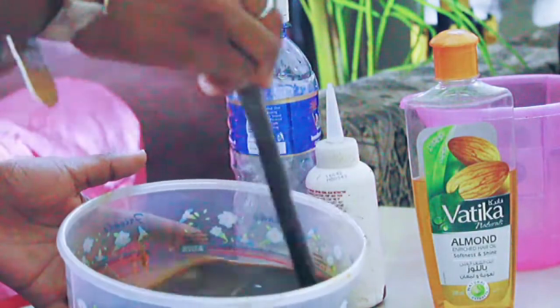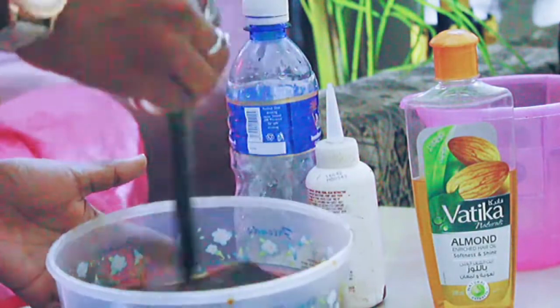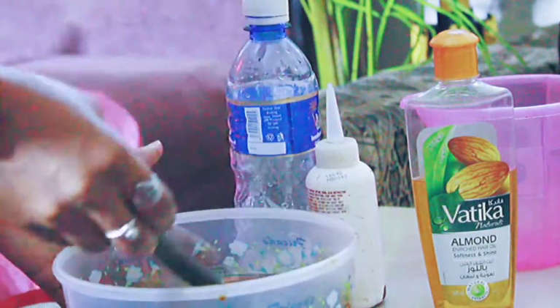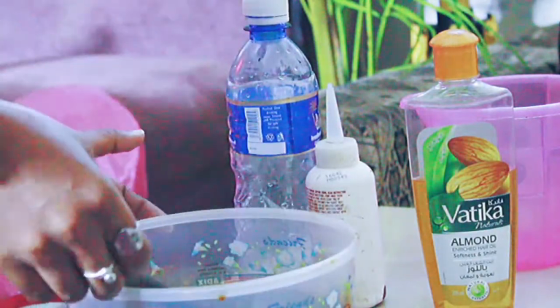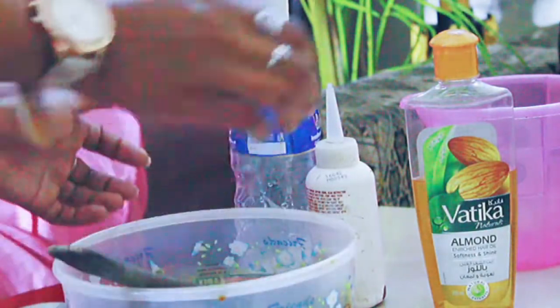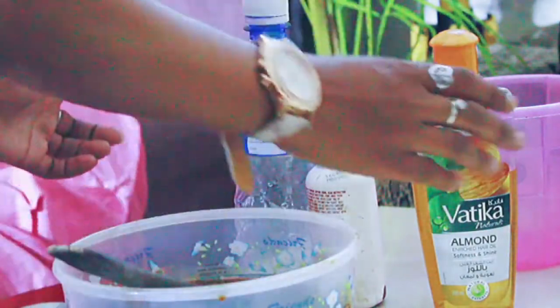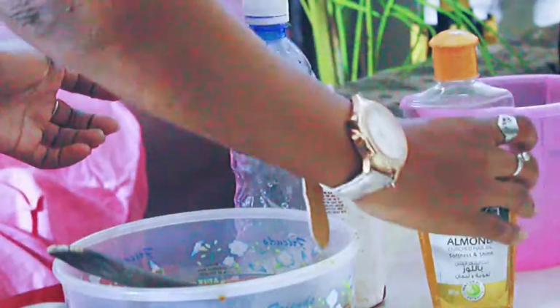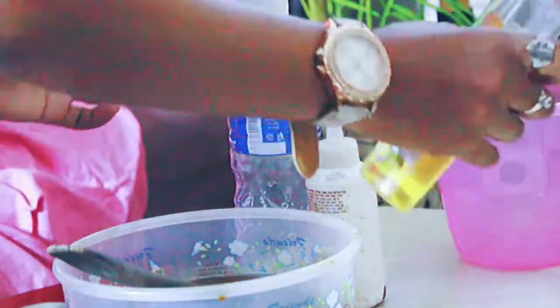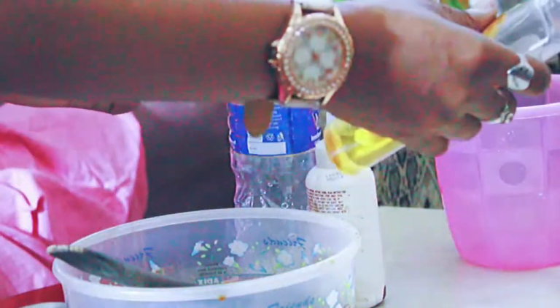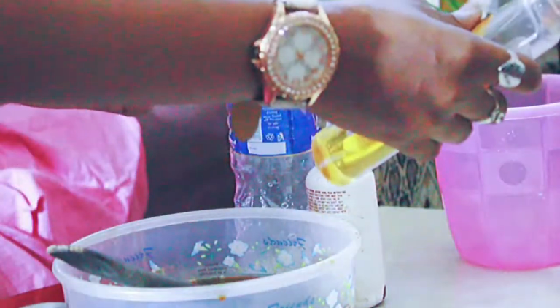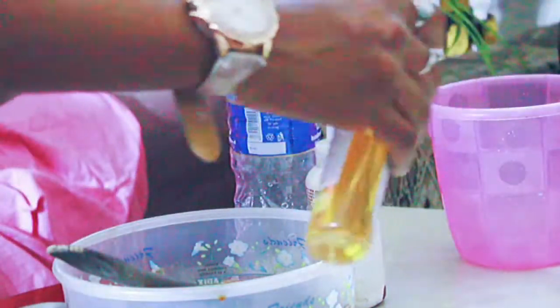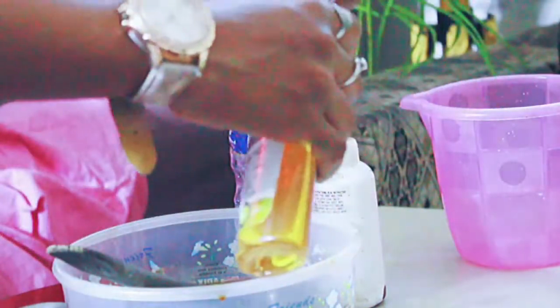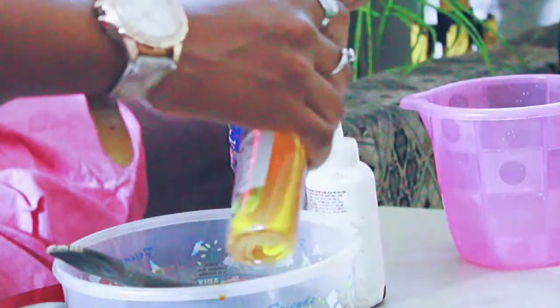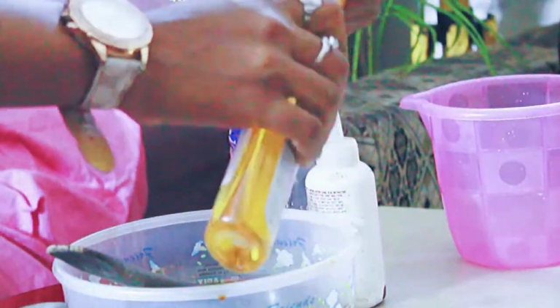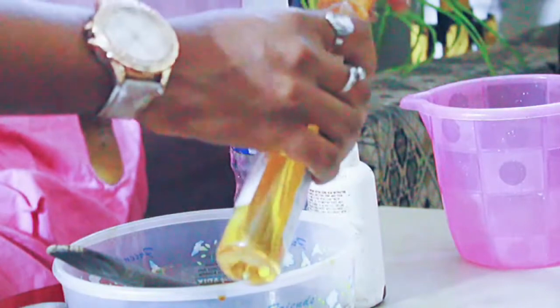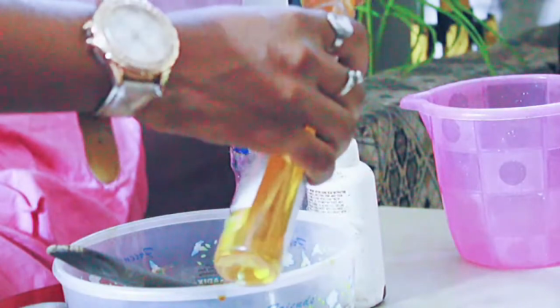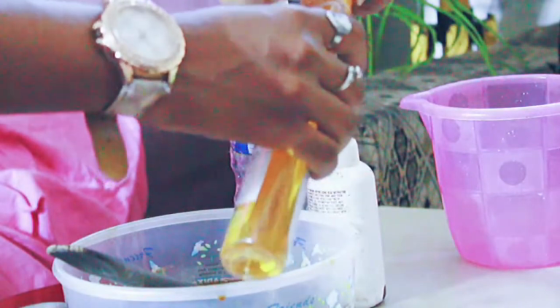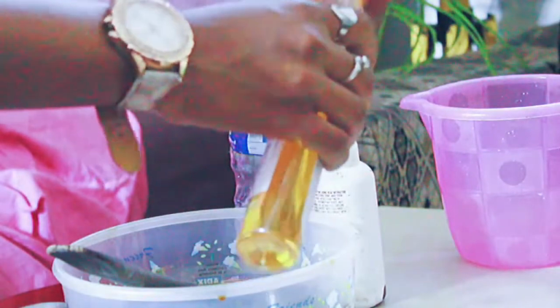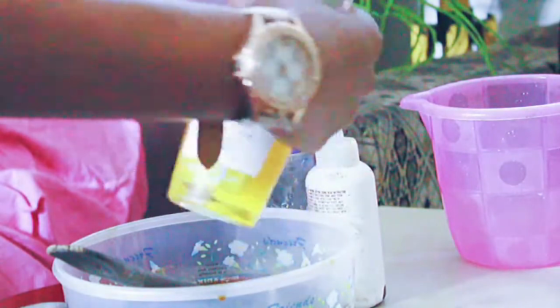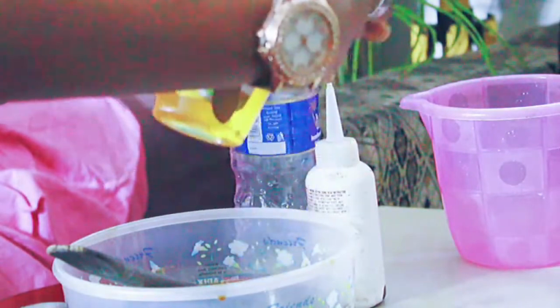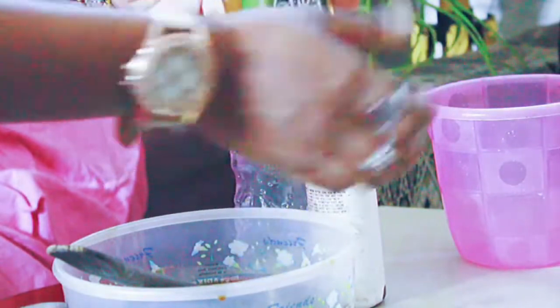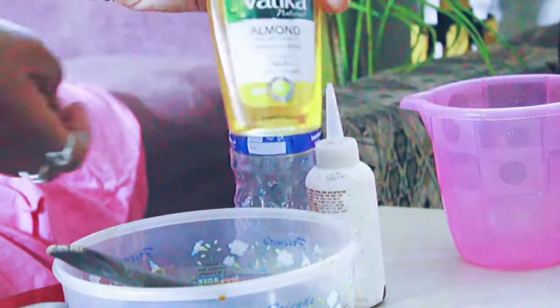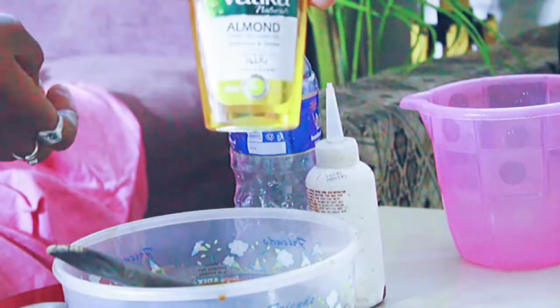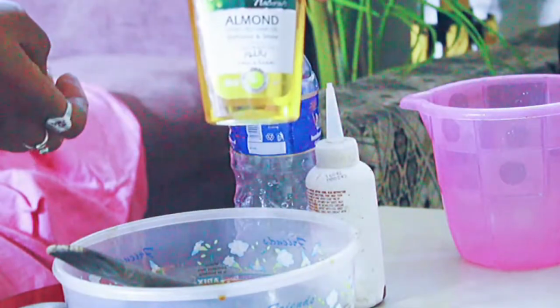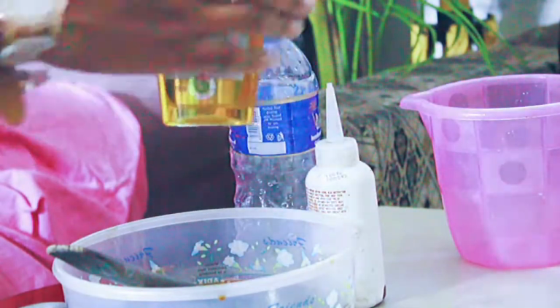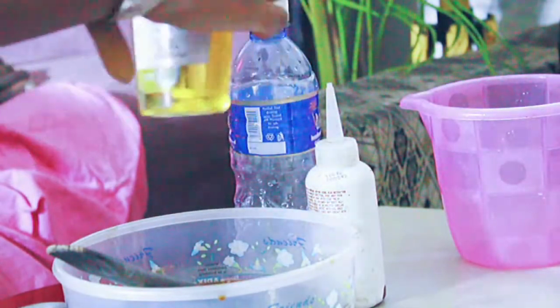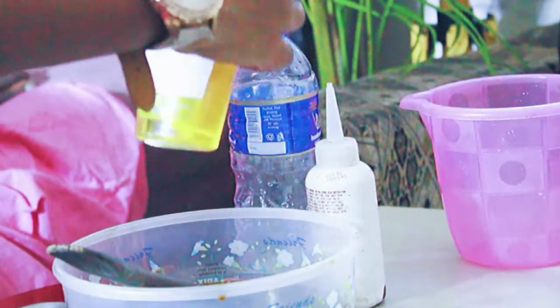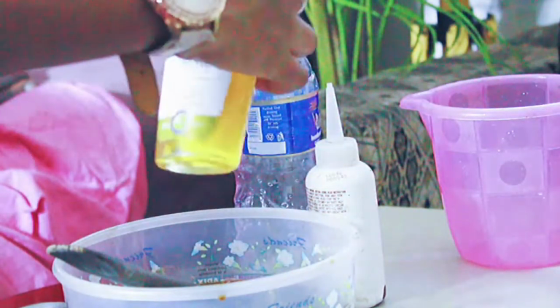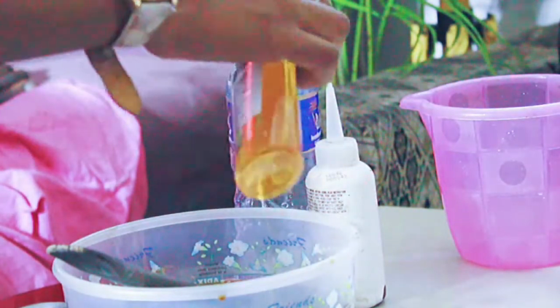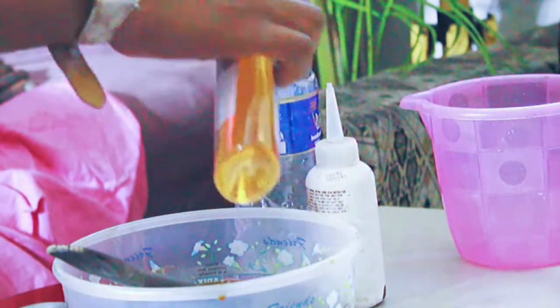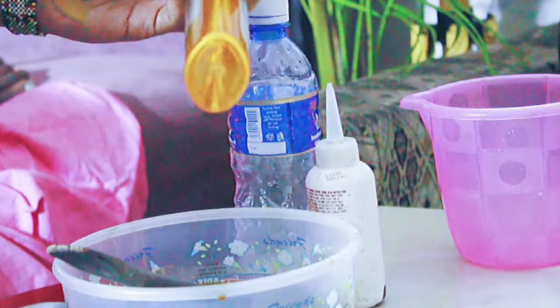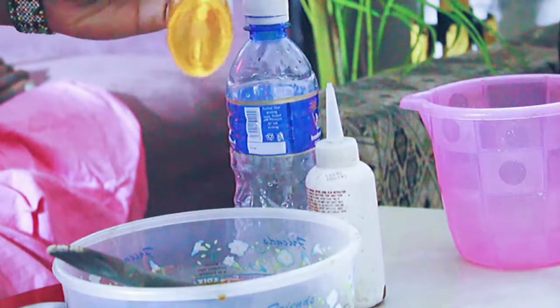The water is just dark and rich with all the nutrients — I'm so happy with the way it came out. Then I mixed my oils. You can use any oil you have.